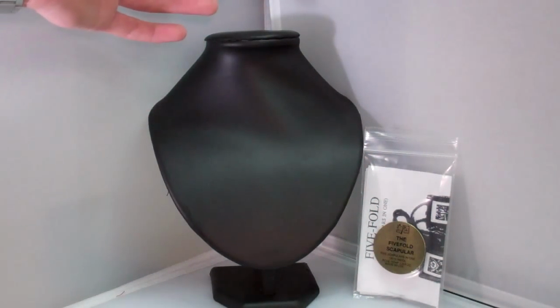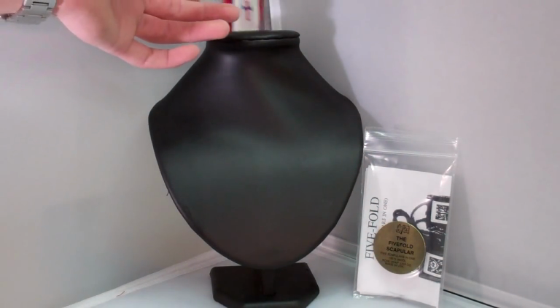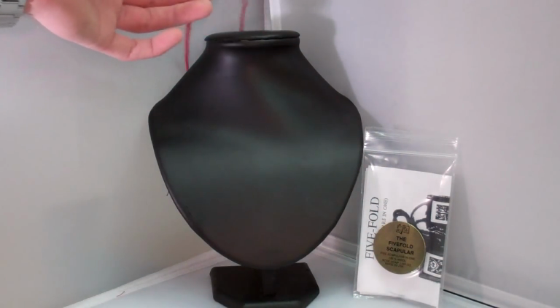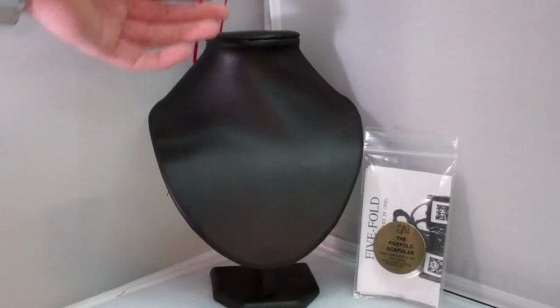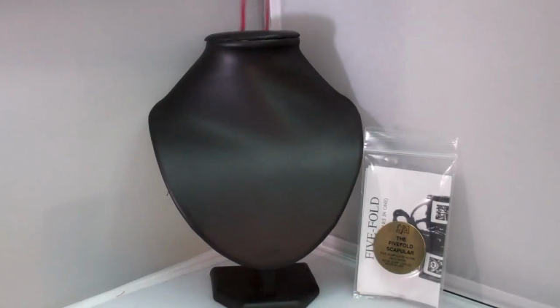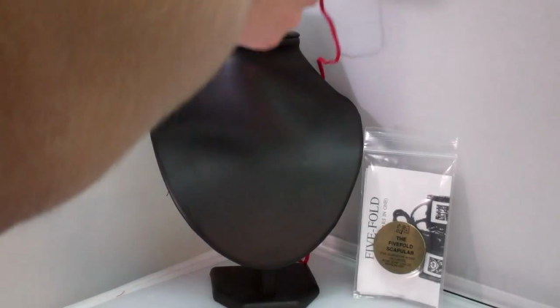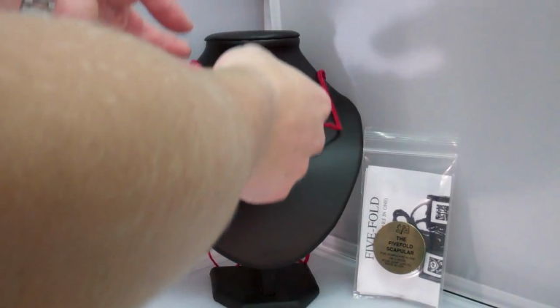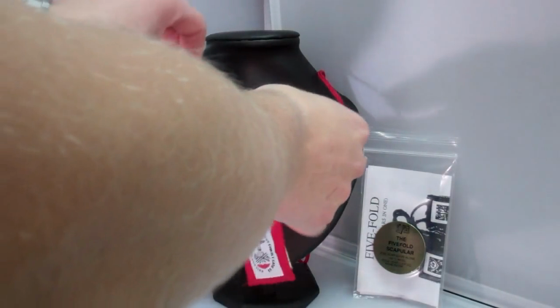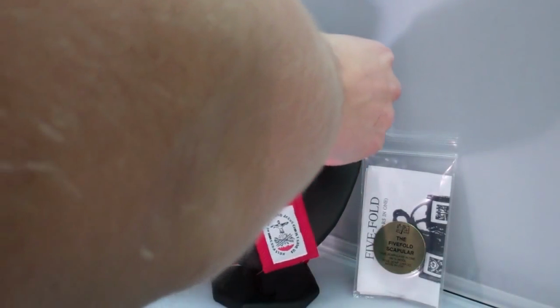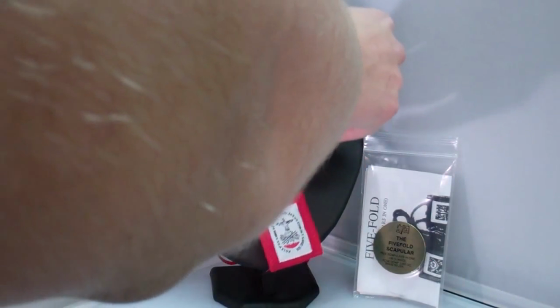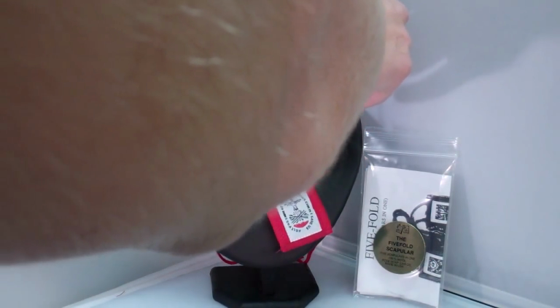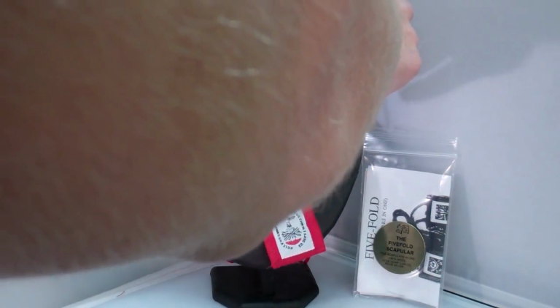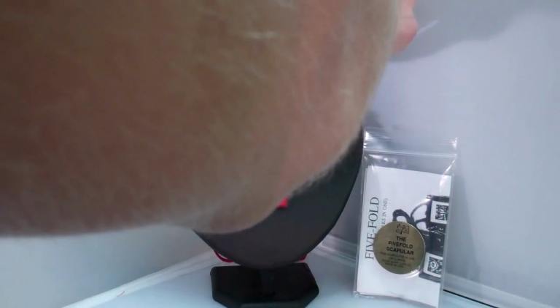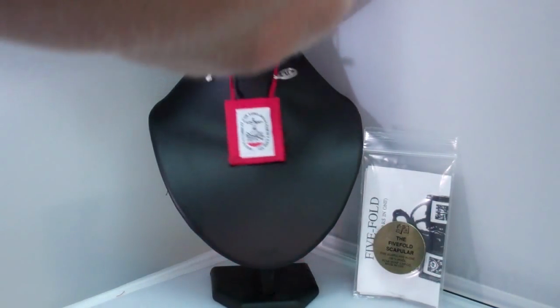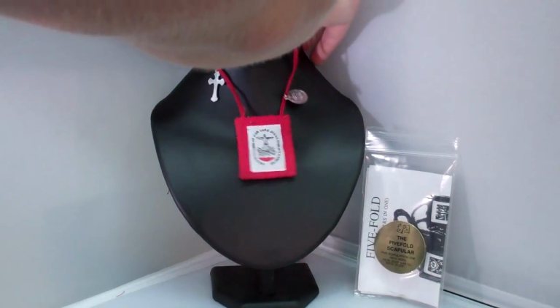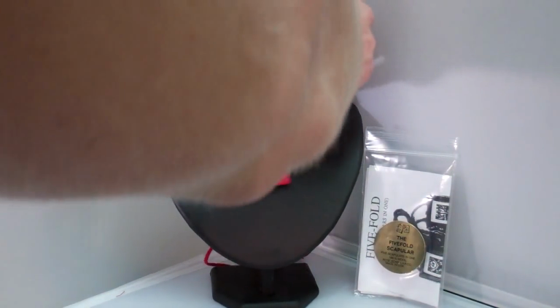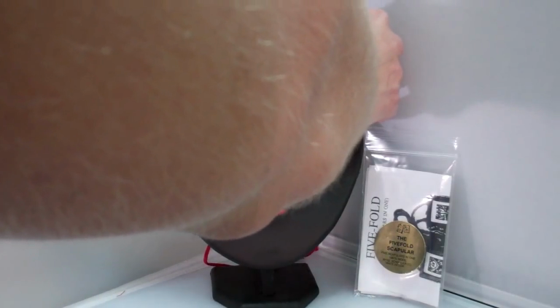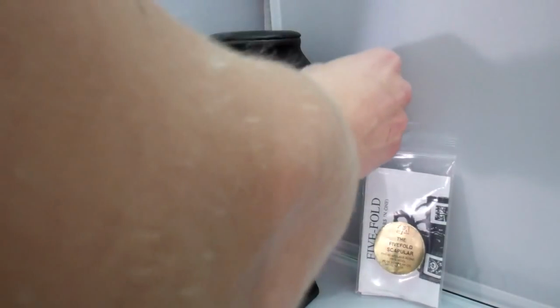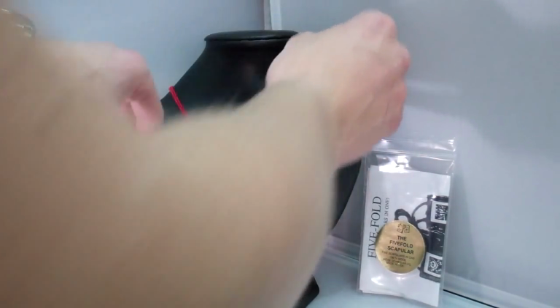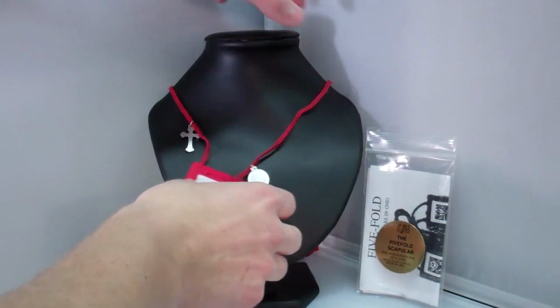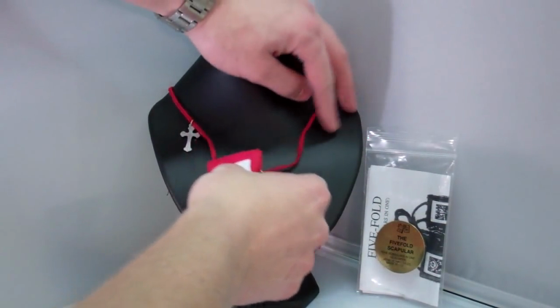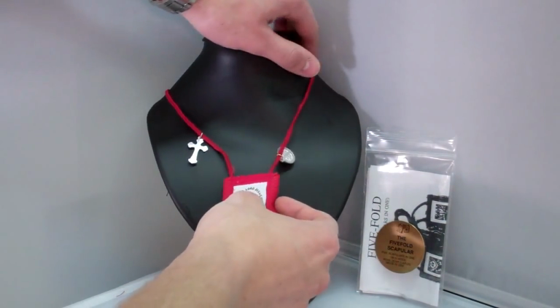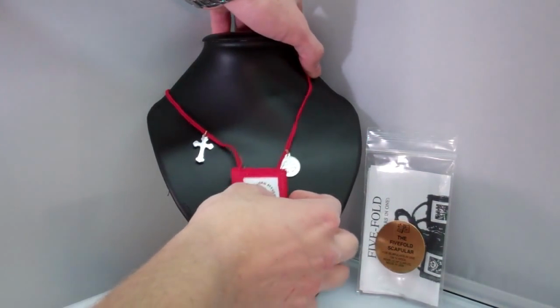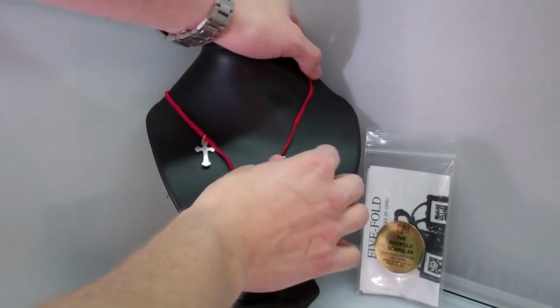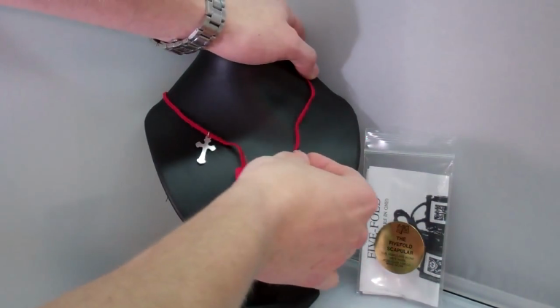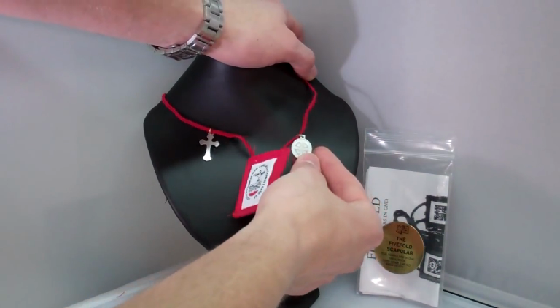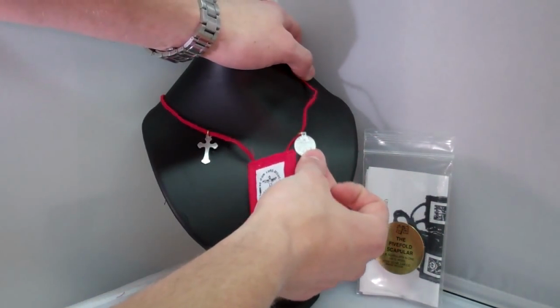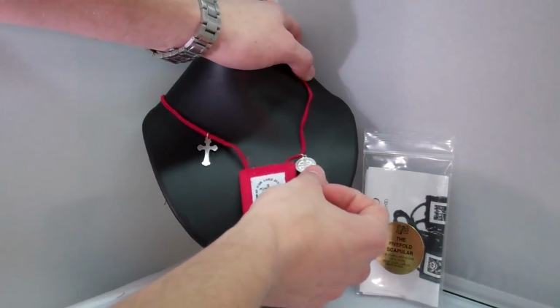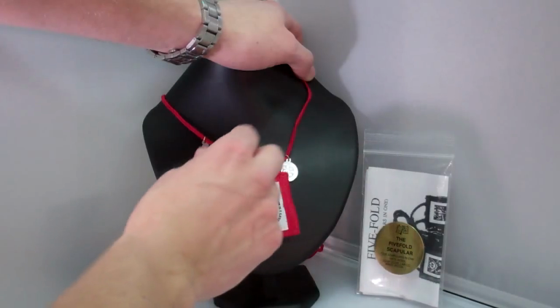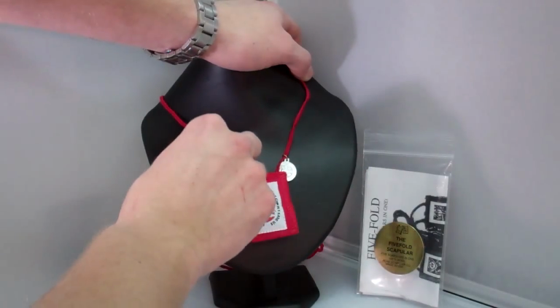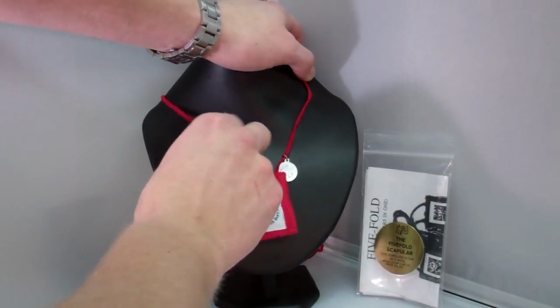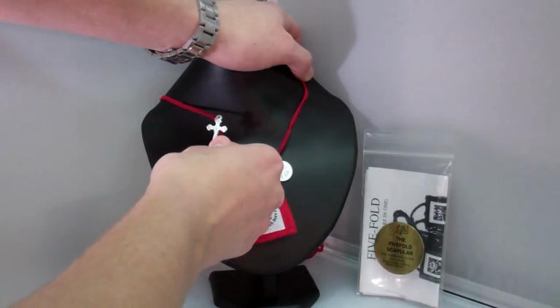Our scapulars are made in the USA and are 100% wool, just like the Catholic Church has prescribed. They also feature your Saint Benedict medal and a crucifix.